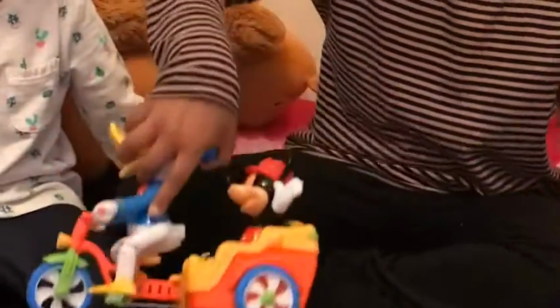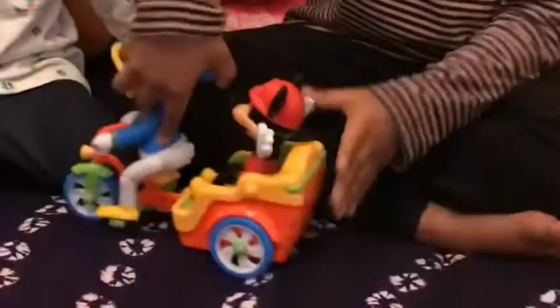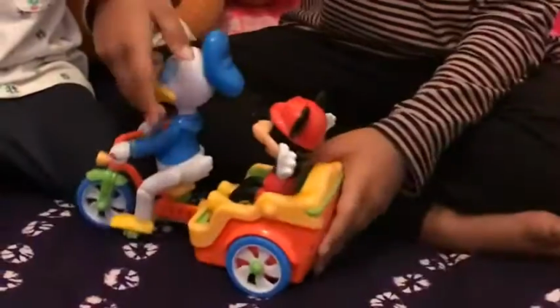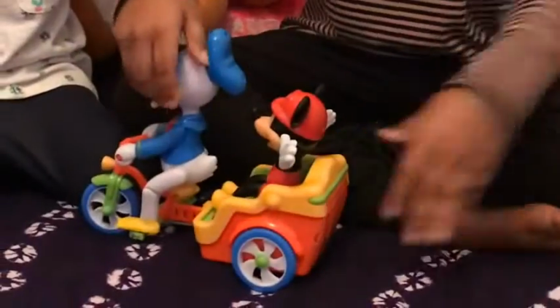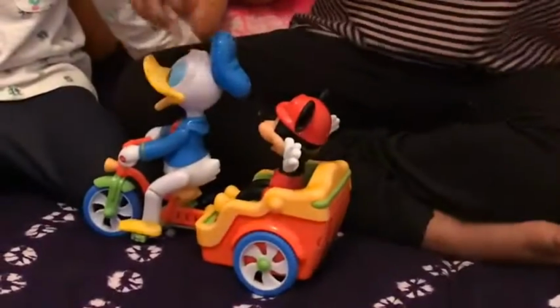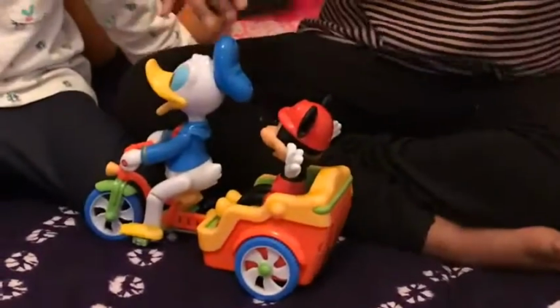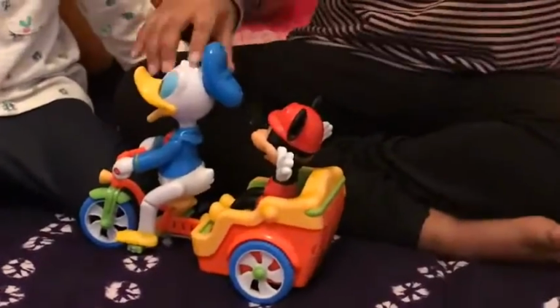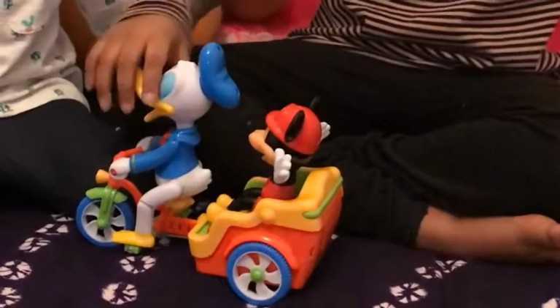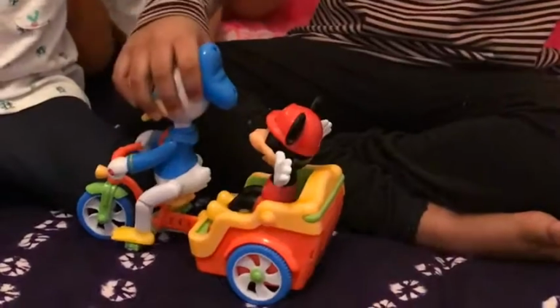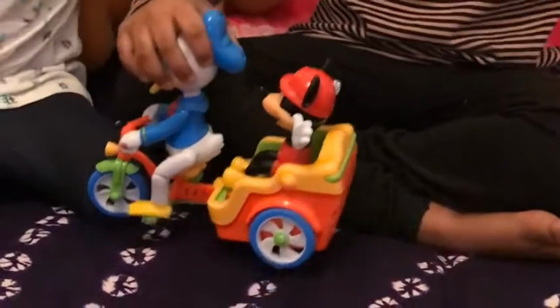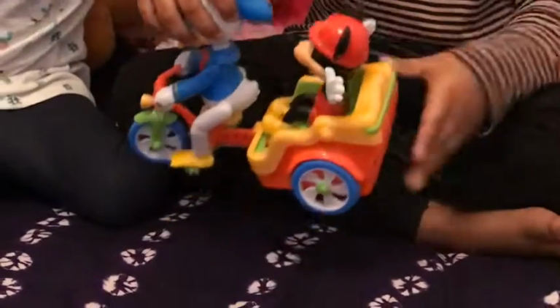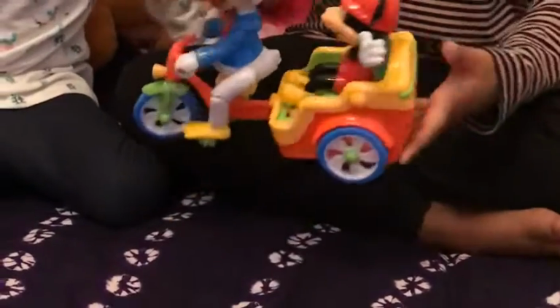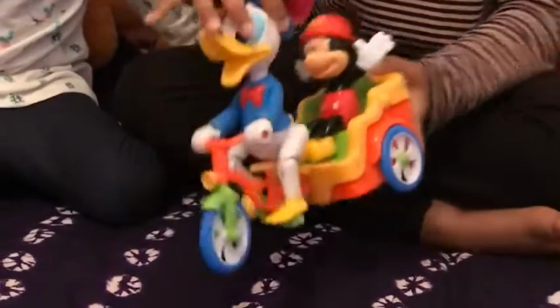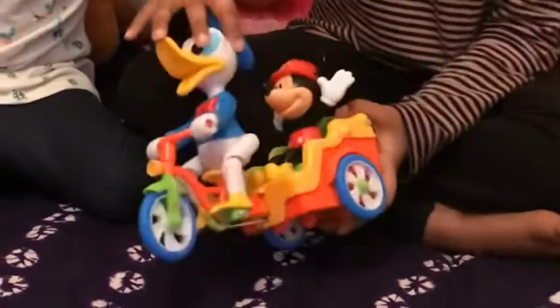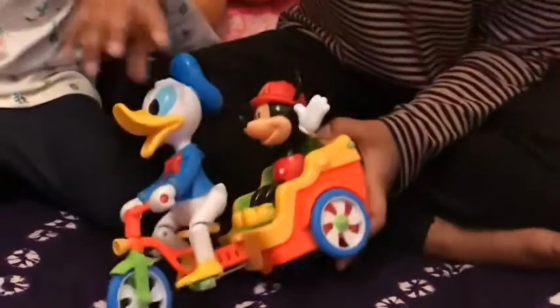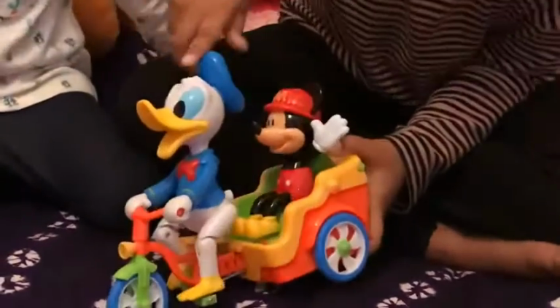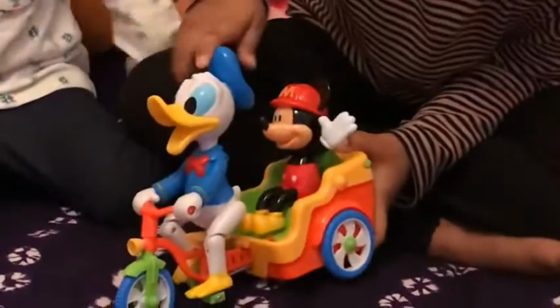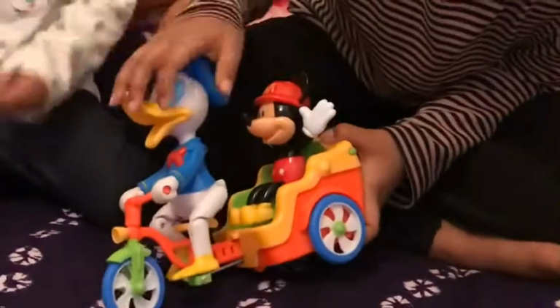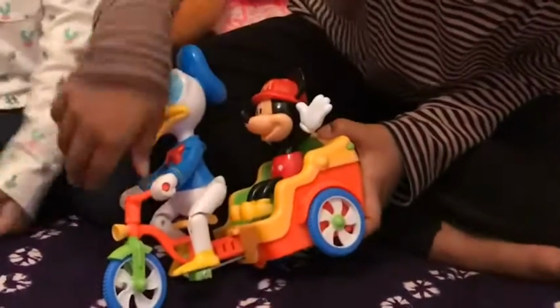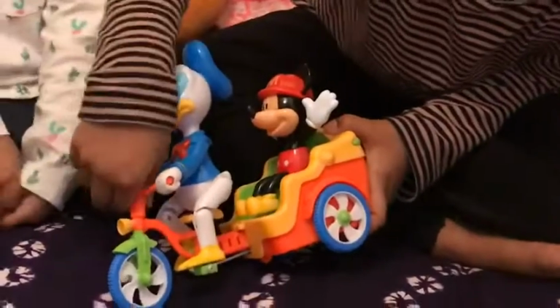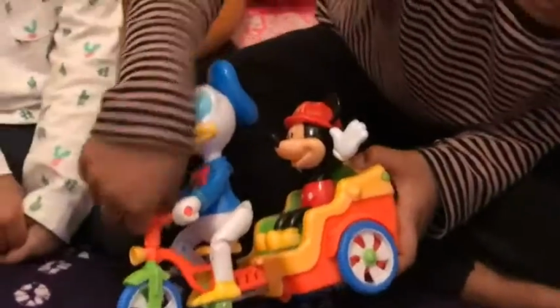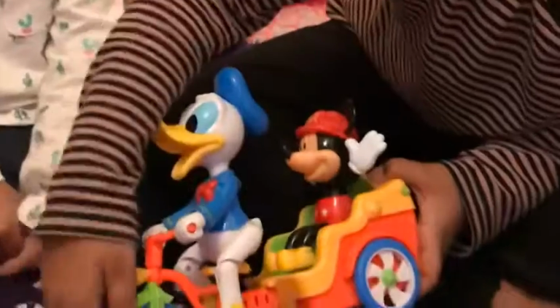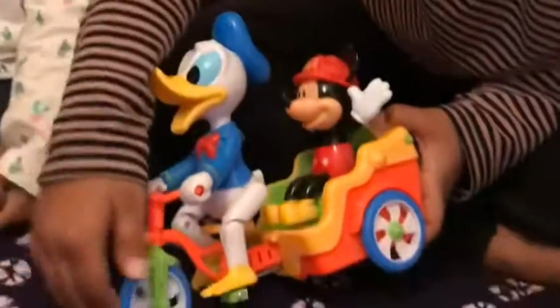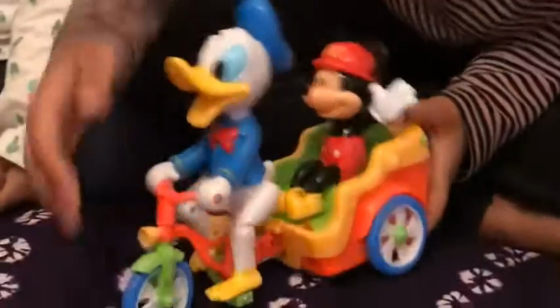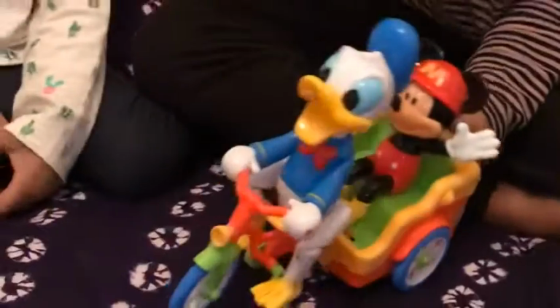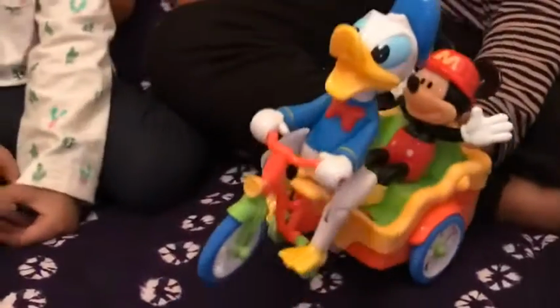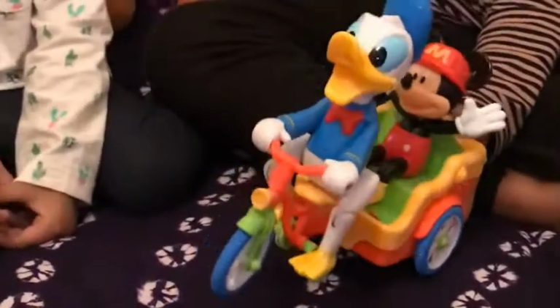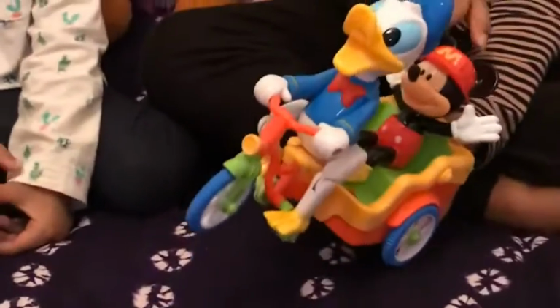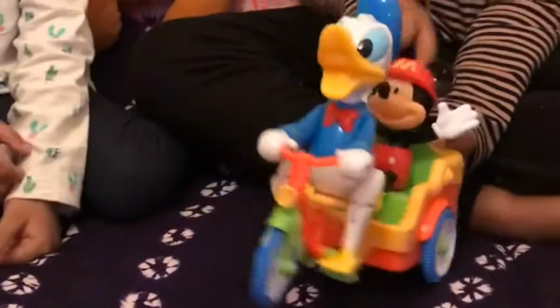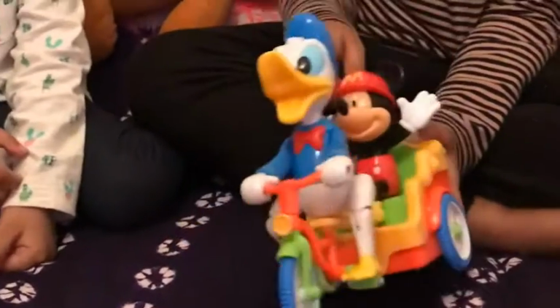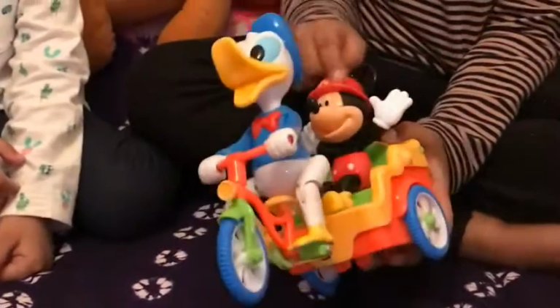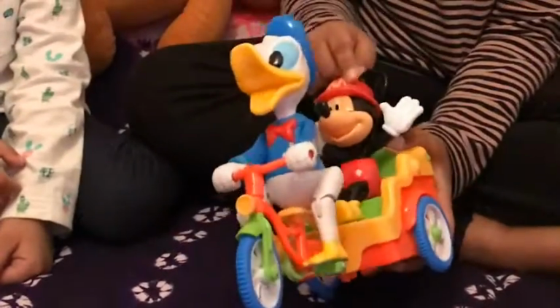So here it is. Here is our end. Here's Donald Duck — he's riding the bicycle, this tricycle. And look — here's Mickey Mouse sitting down.